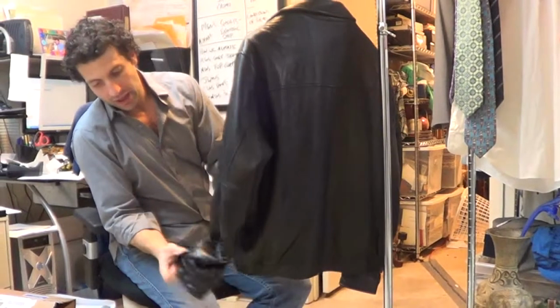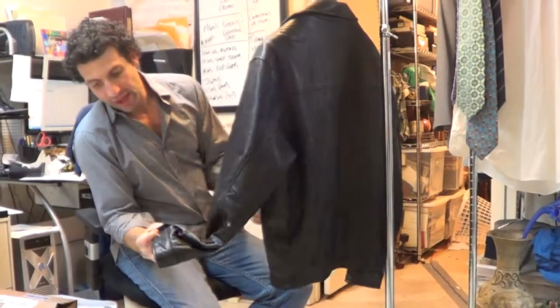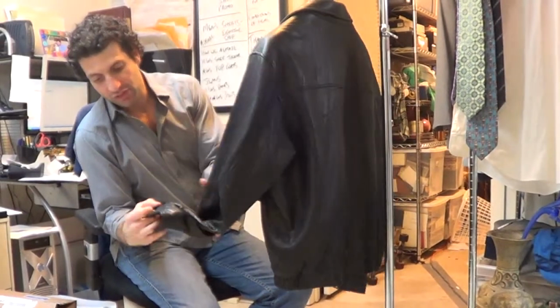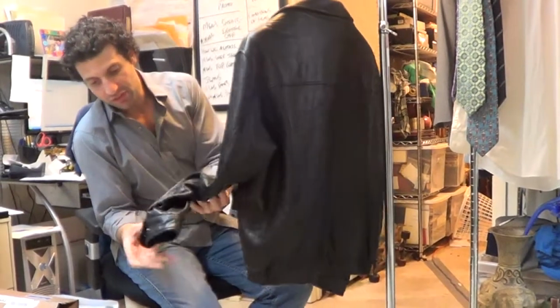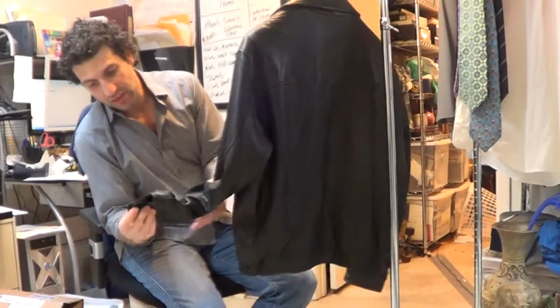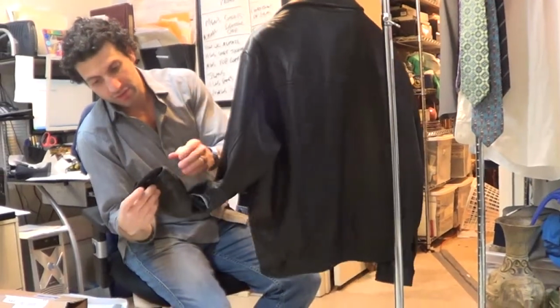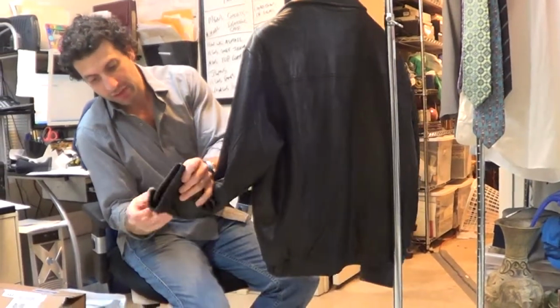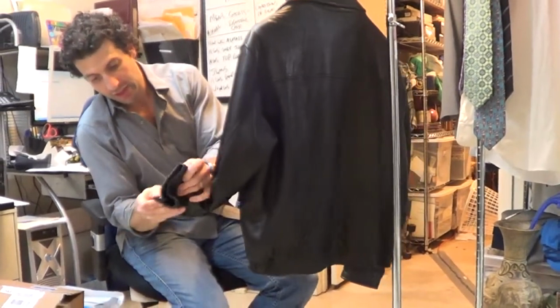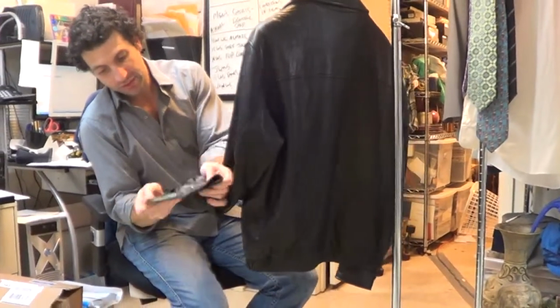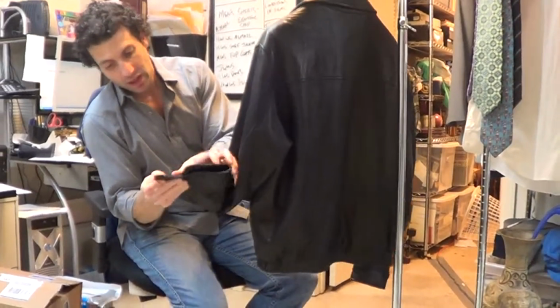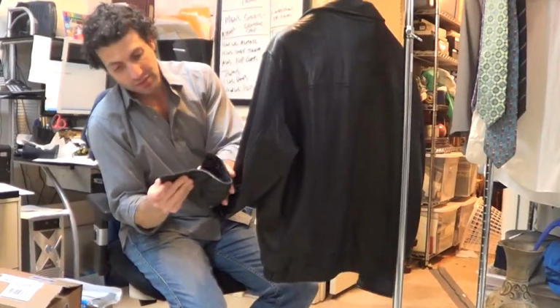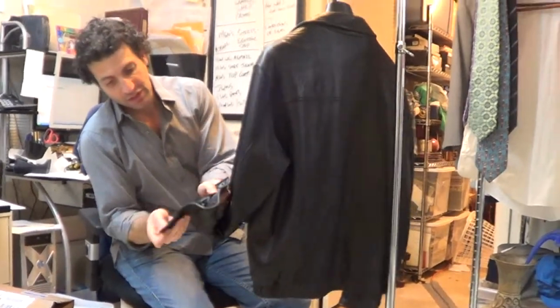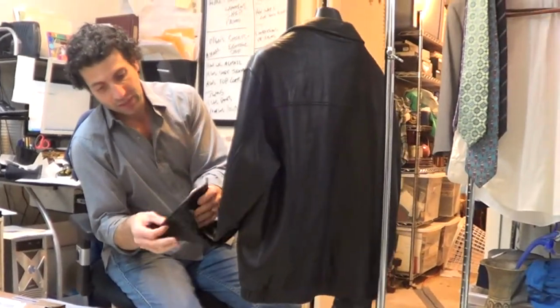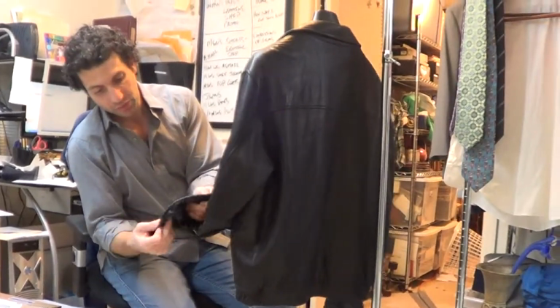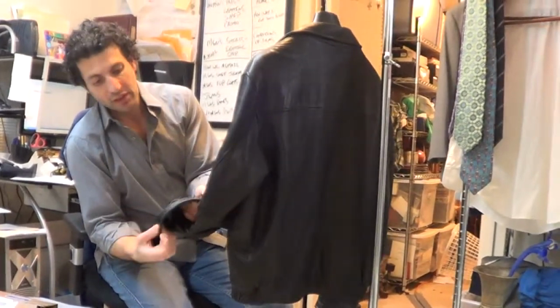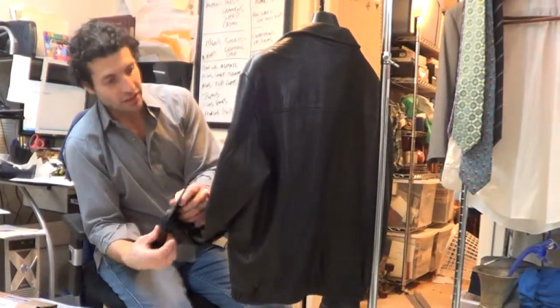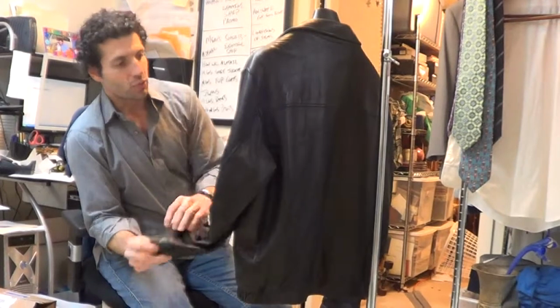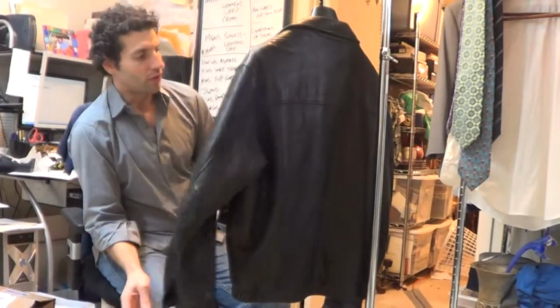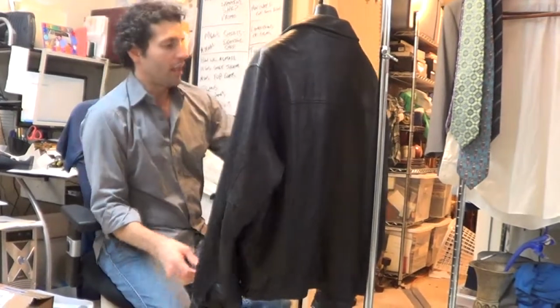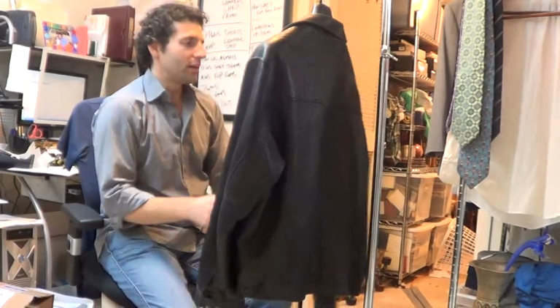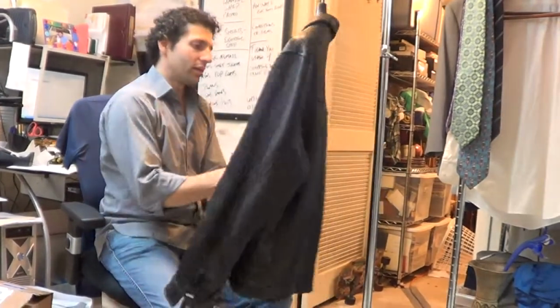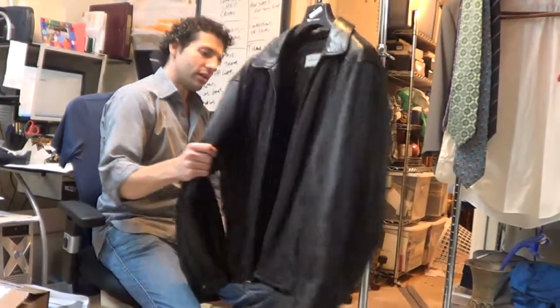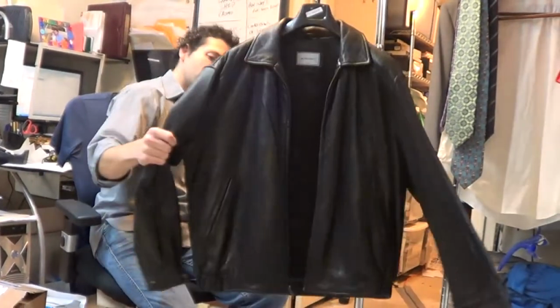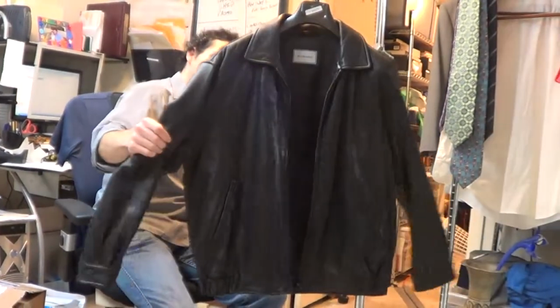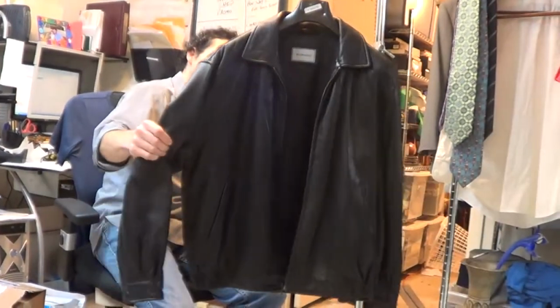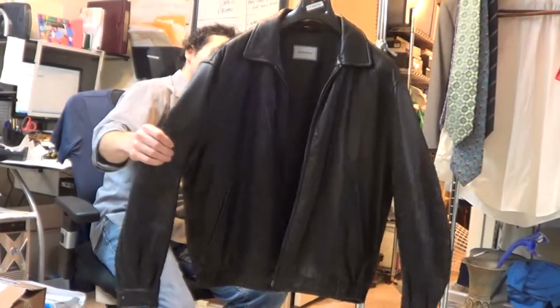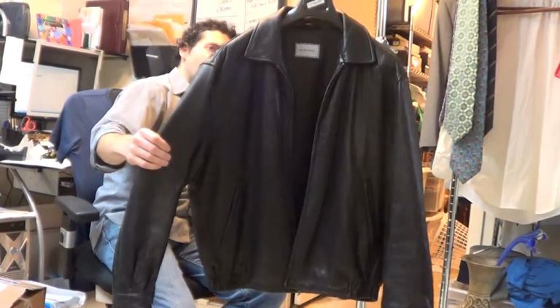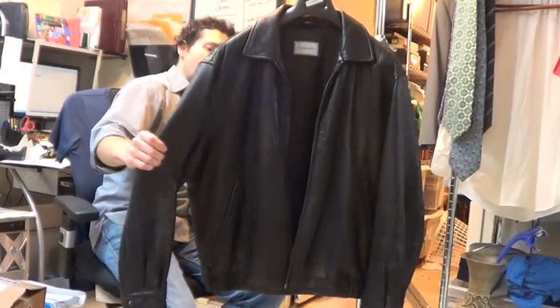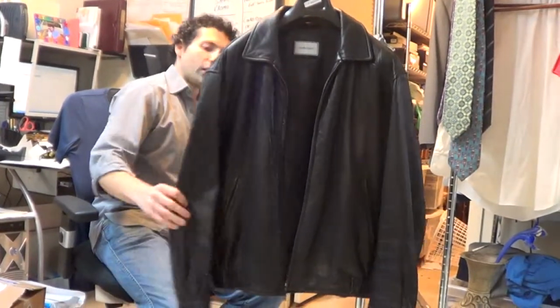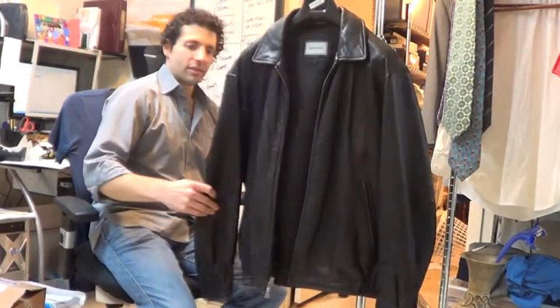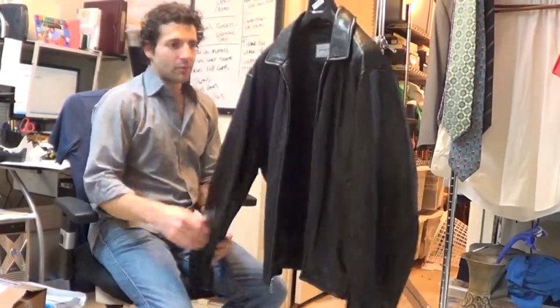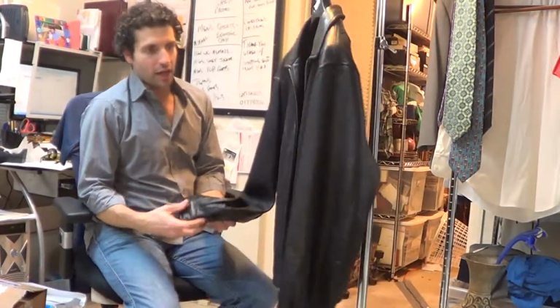The edges of the sleeves look very nice. This jacket was really gently worn, and it is a timeless model.